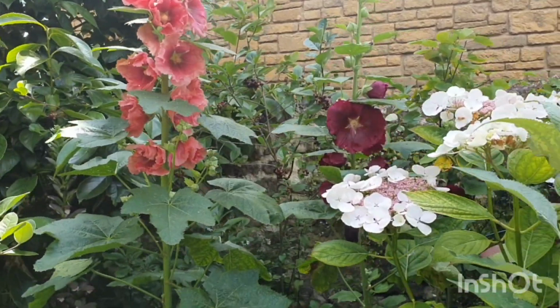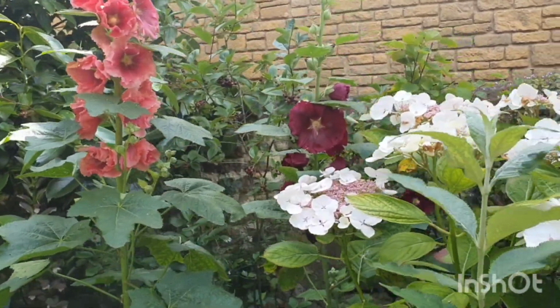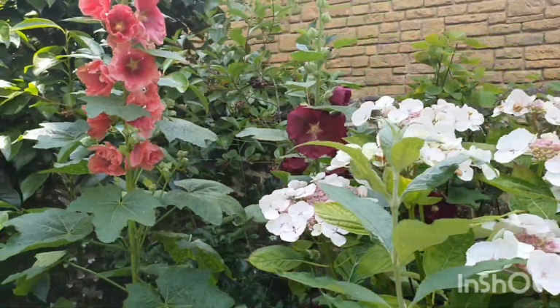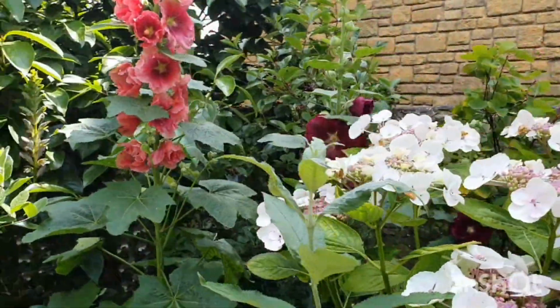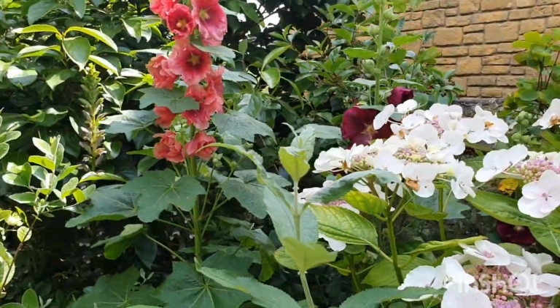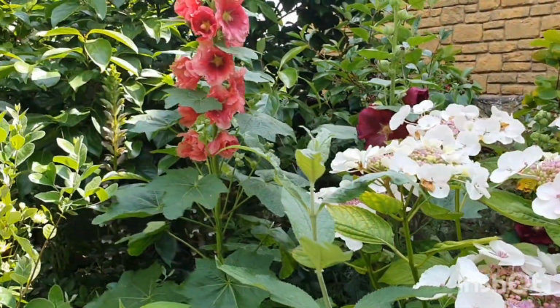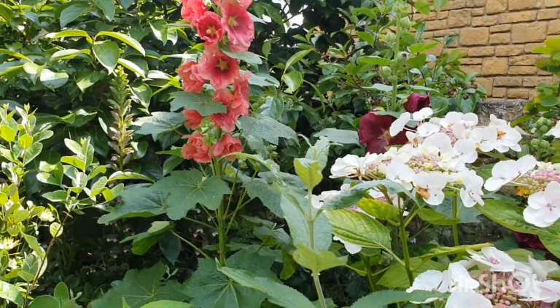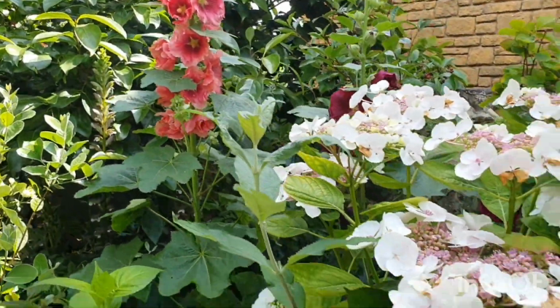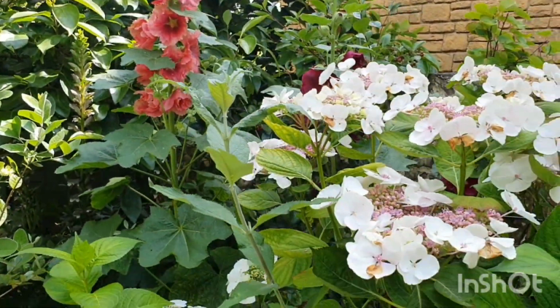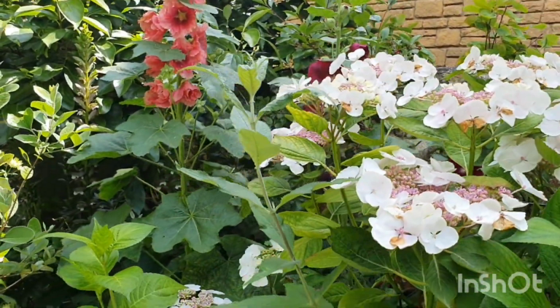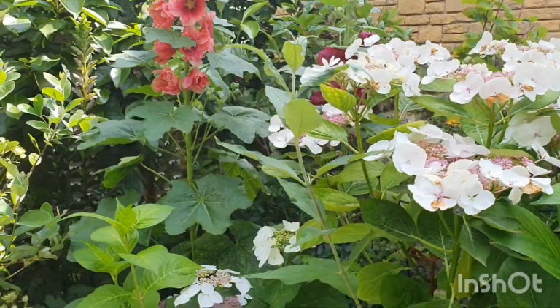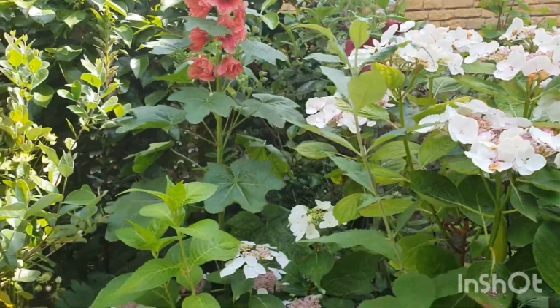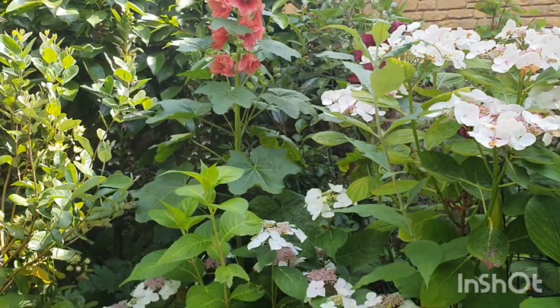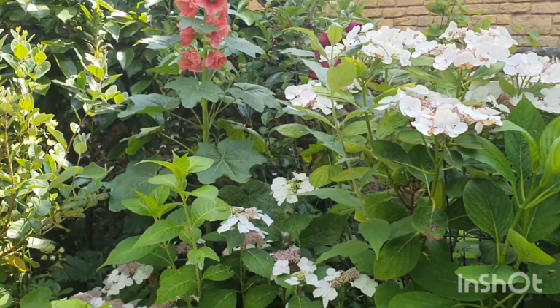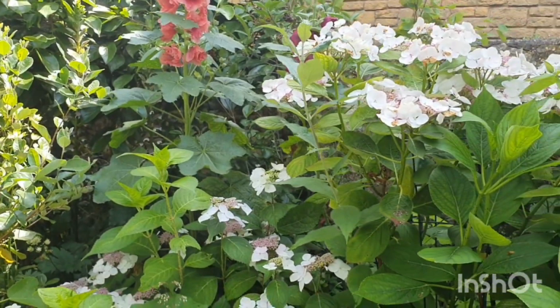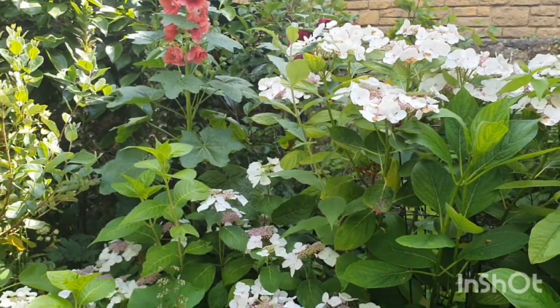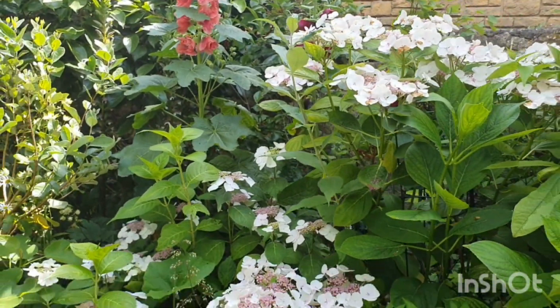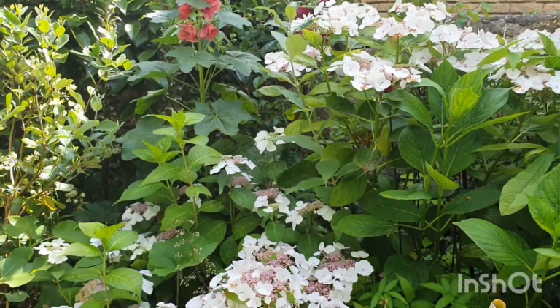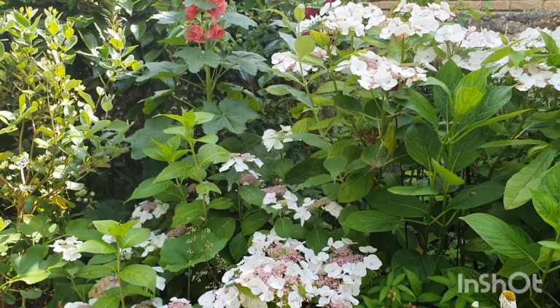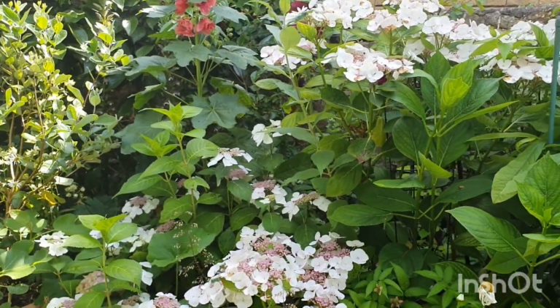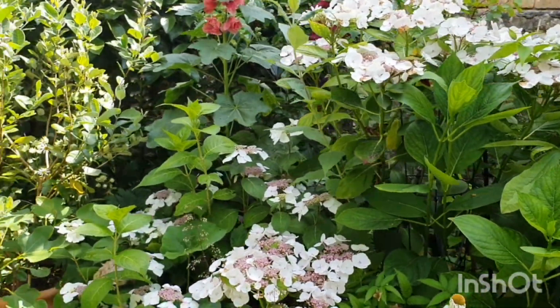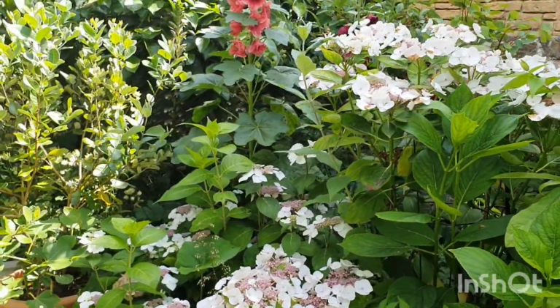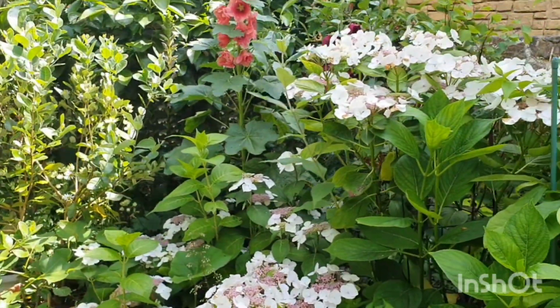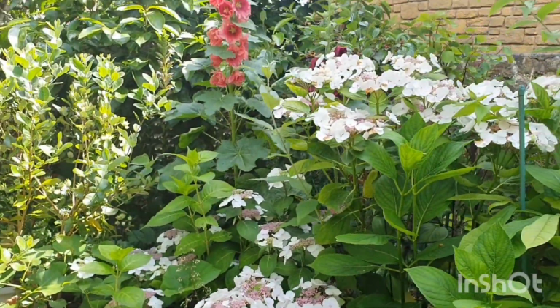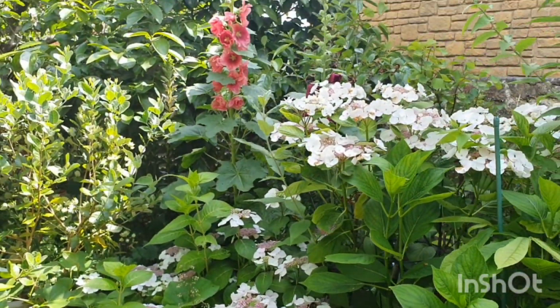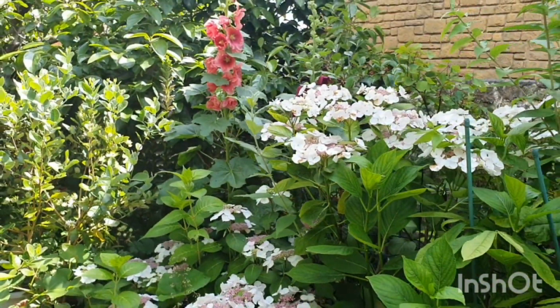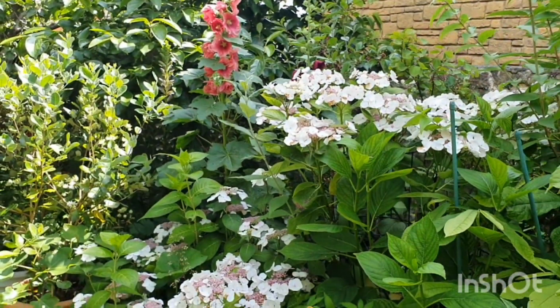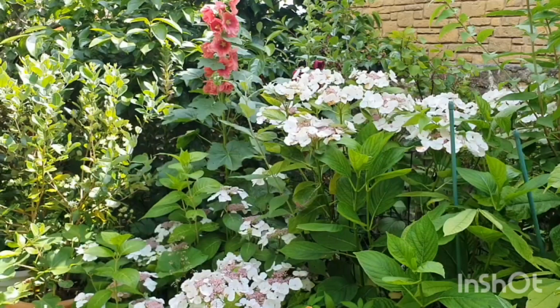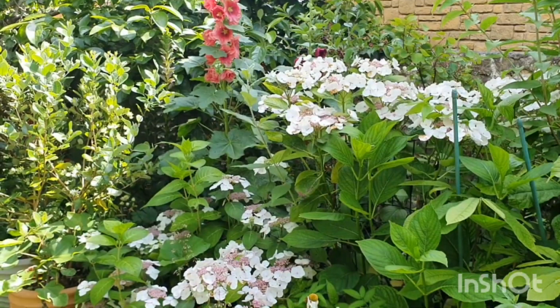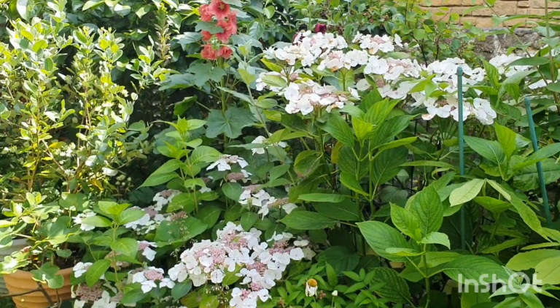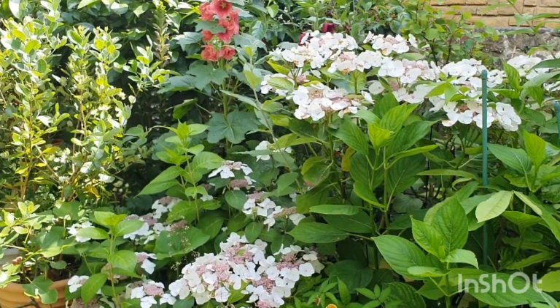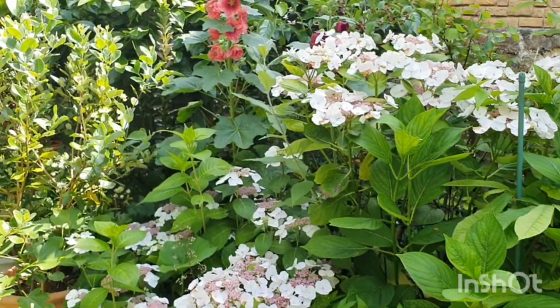I'm really happy to have them there. I love the contrast of the big frilly white flowers — let me show you how the whole thing looks. Isn't that beautiful? Delightful.